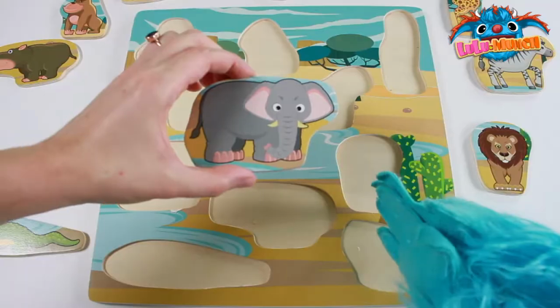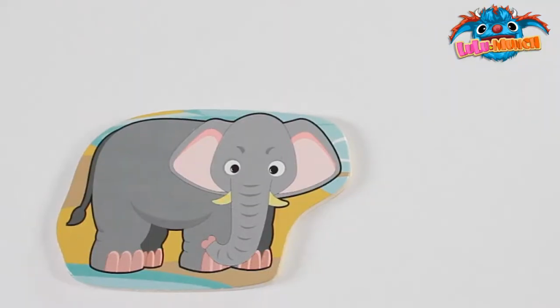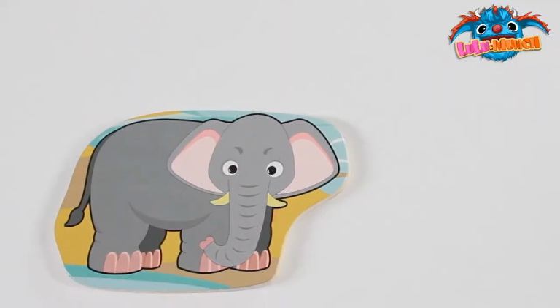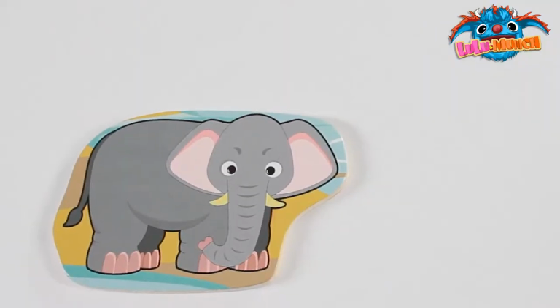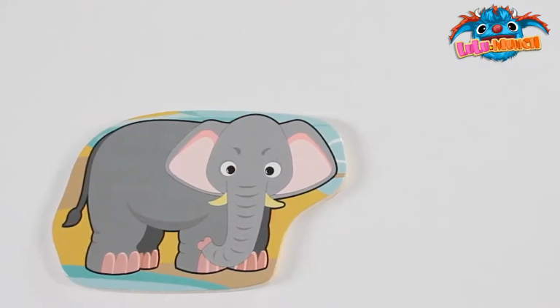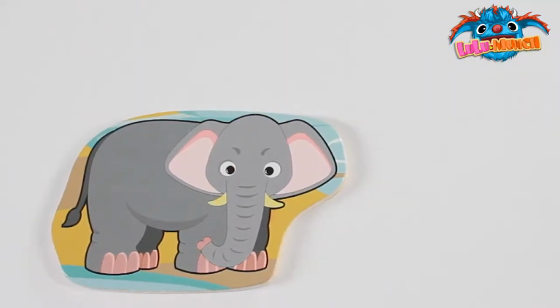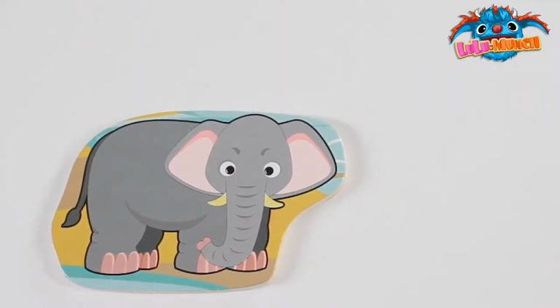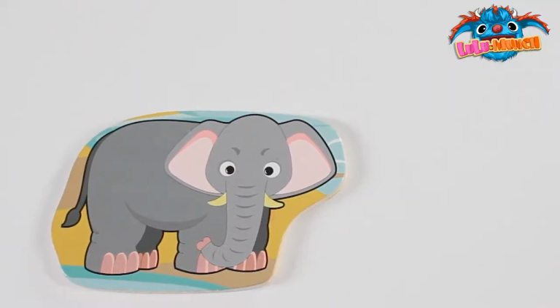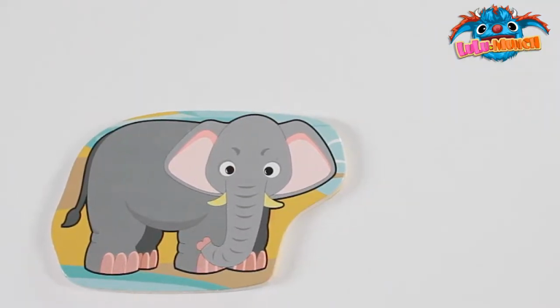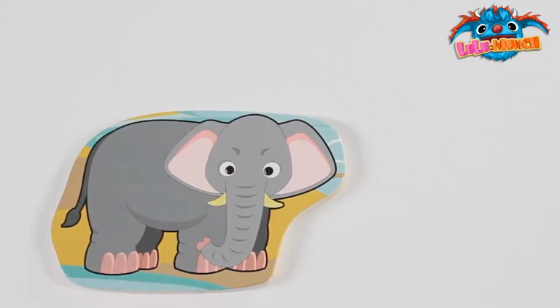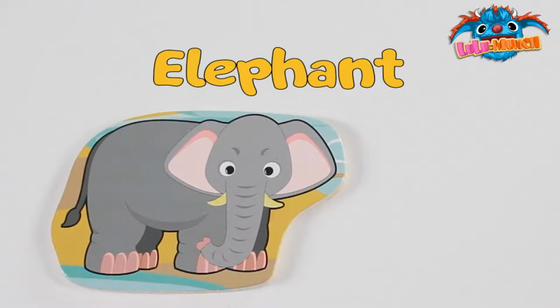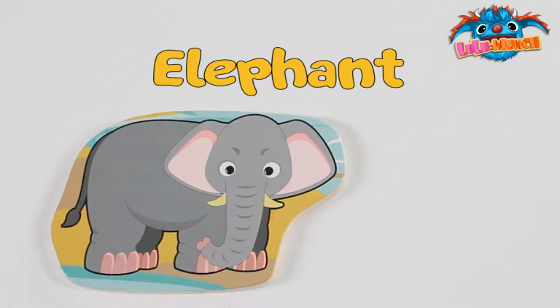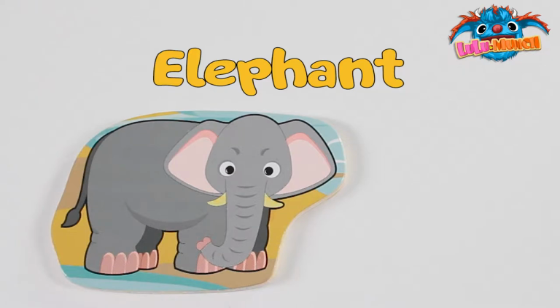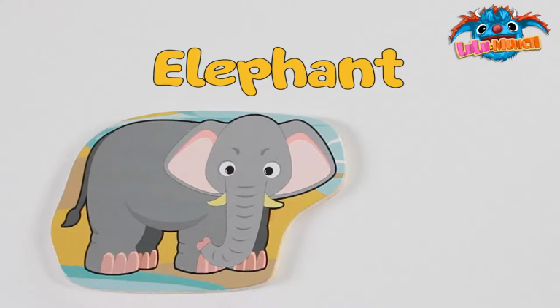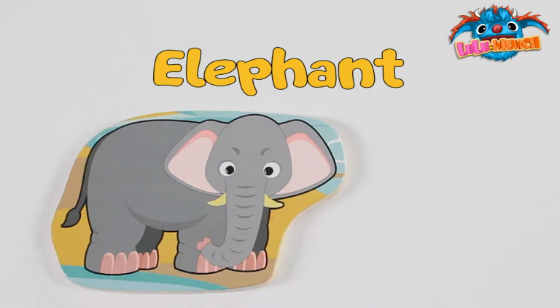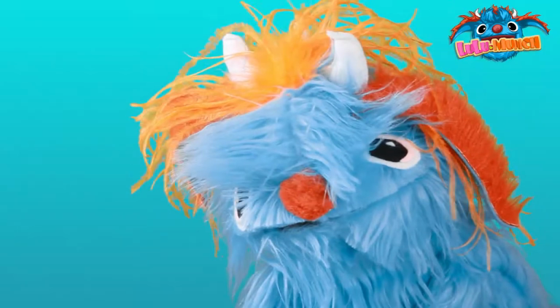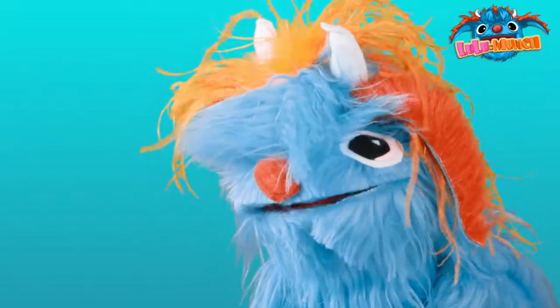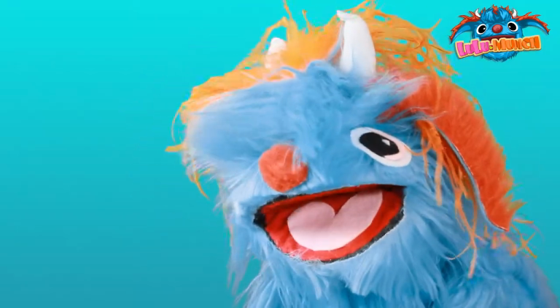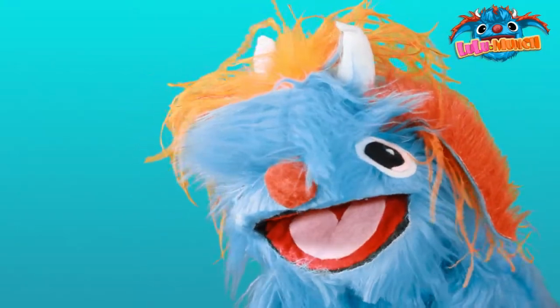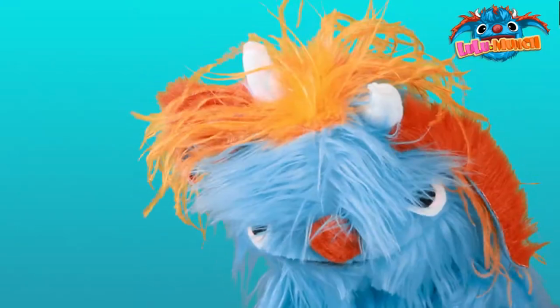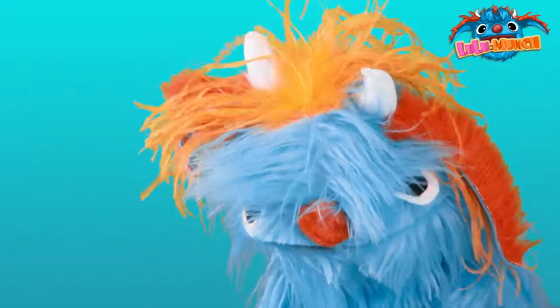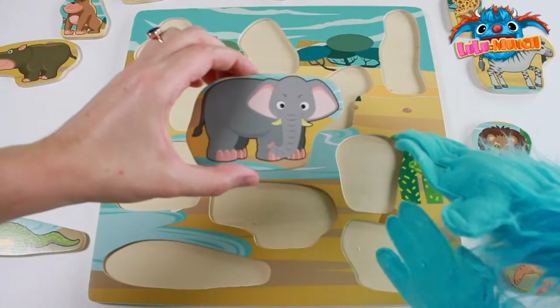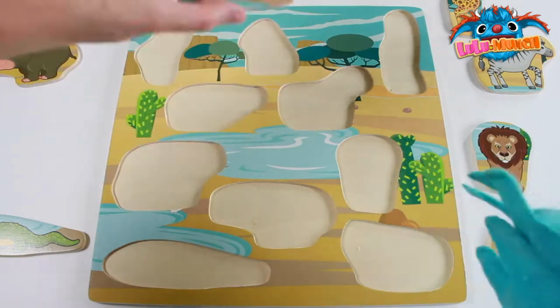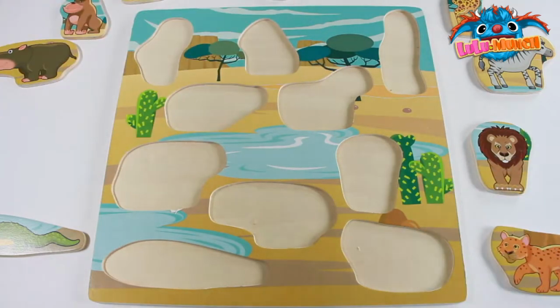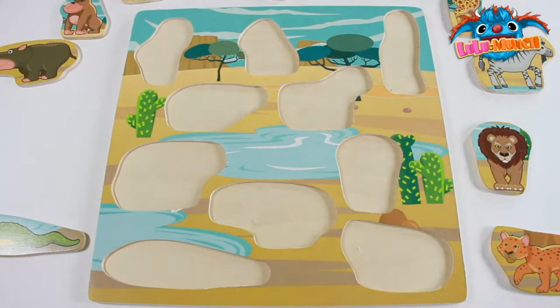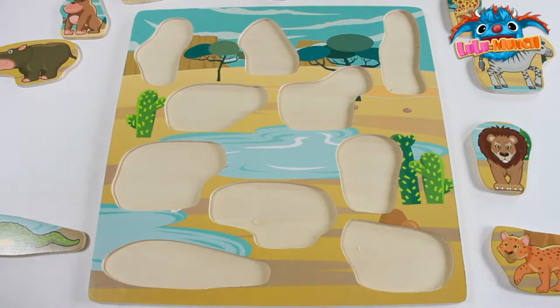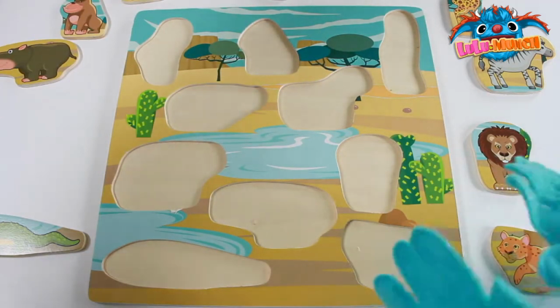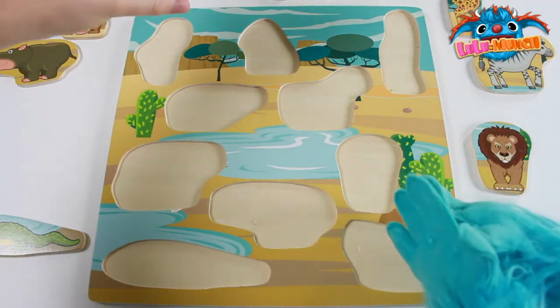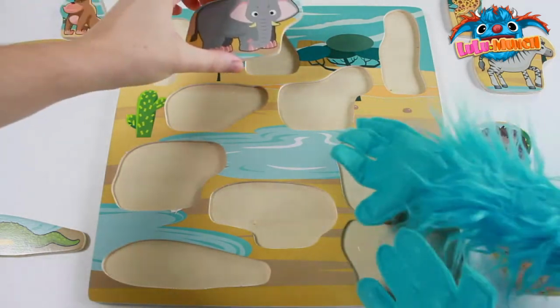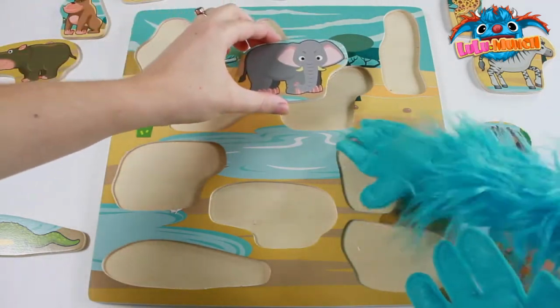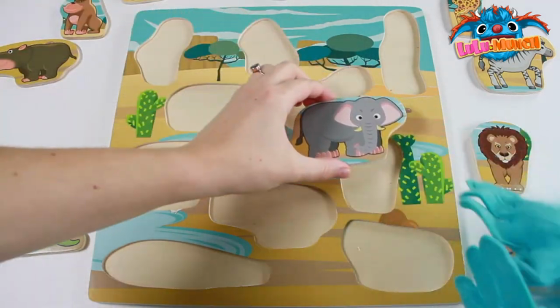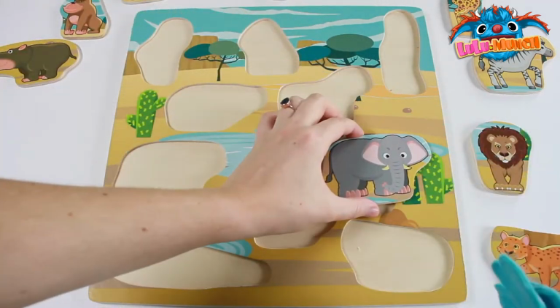What animal is this? Elephant! Where does the elephant go? Right here!